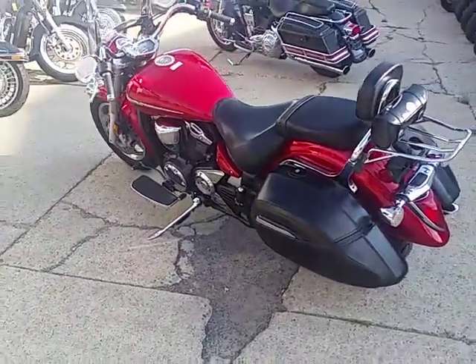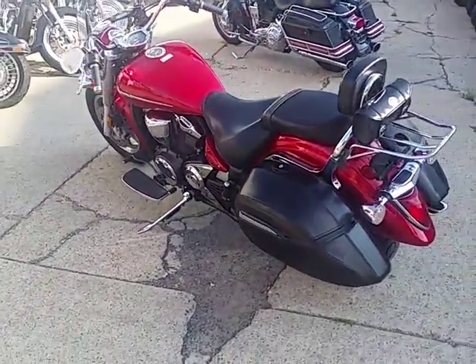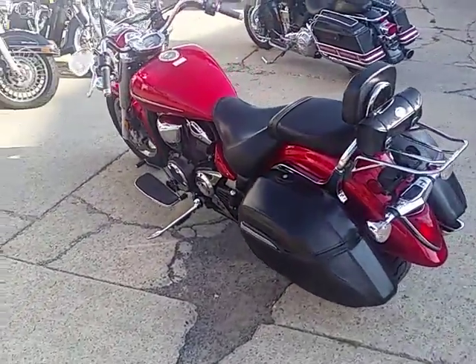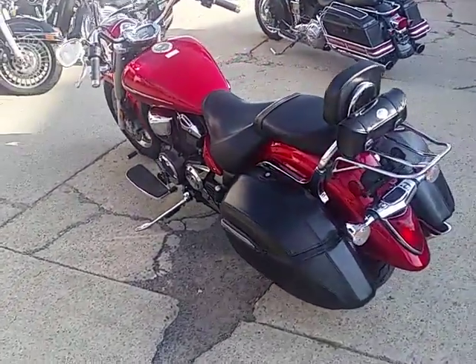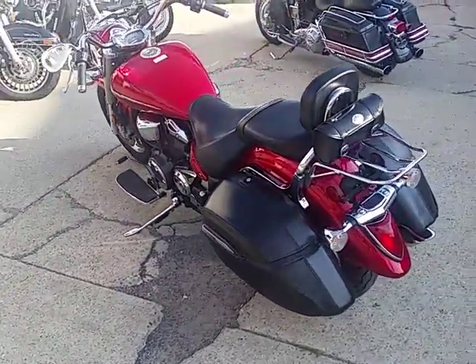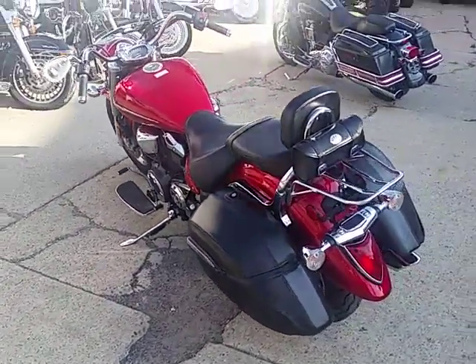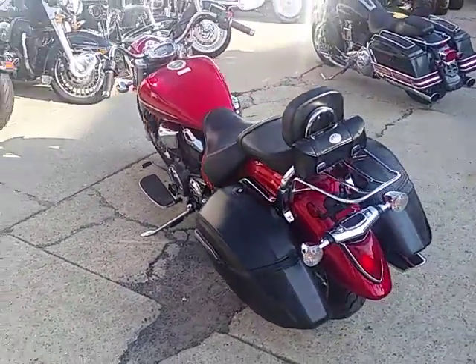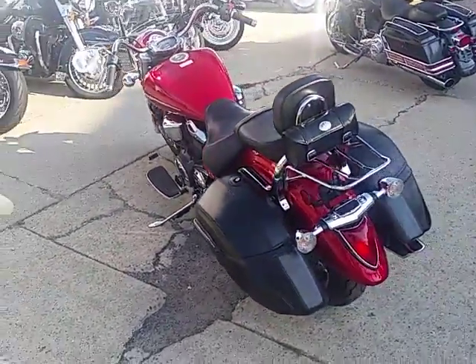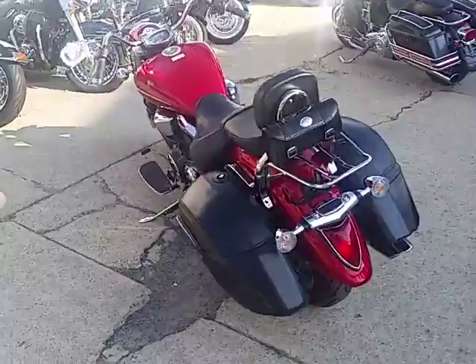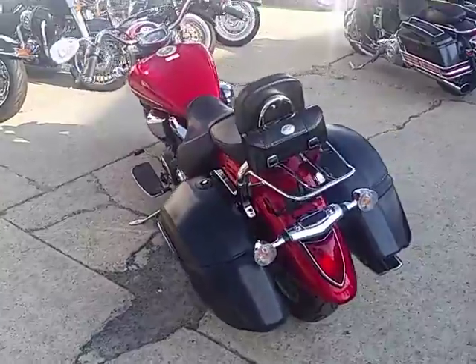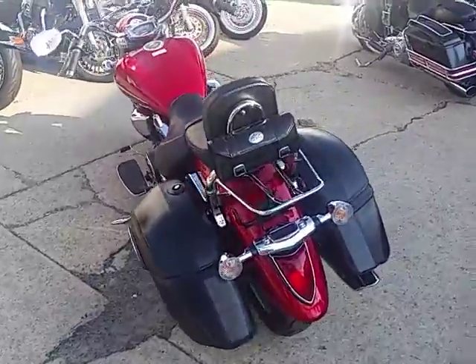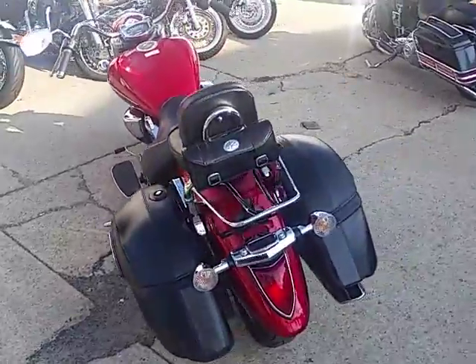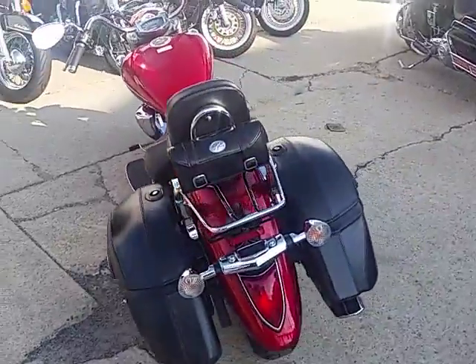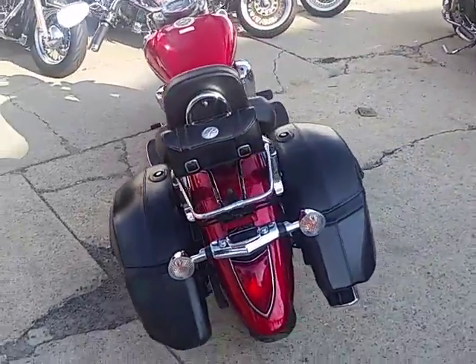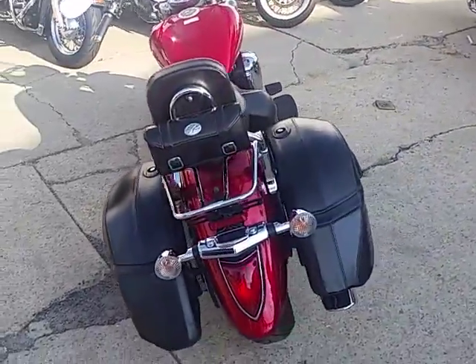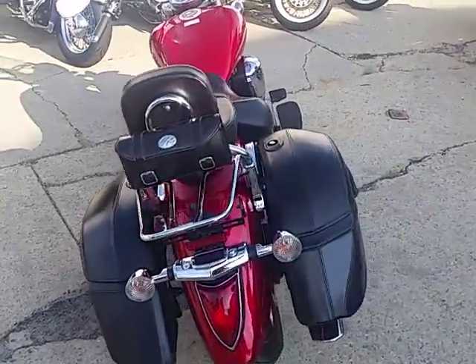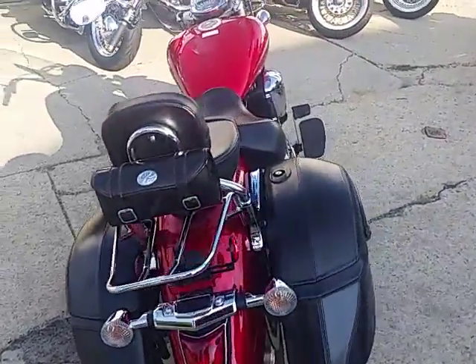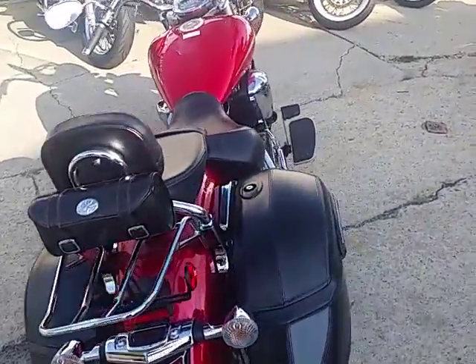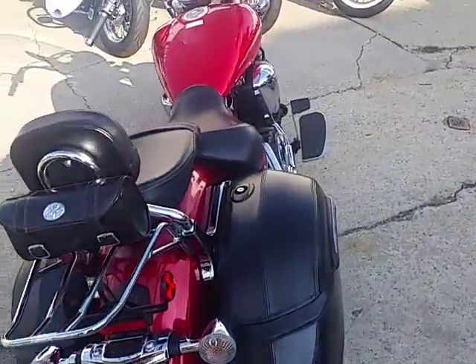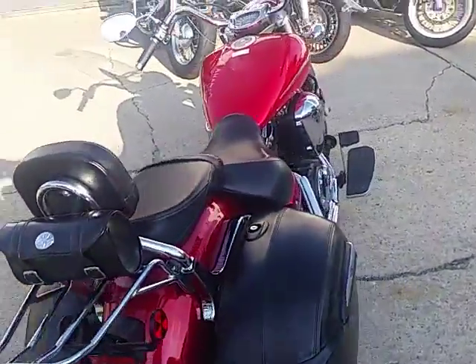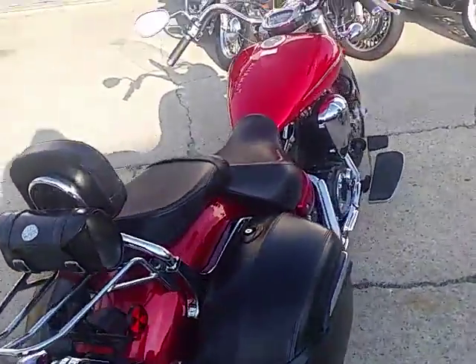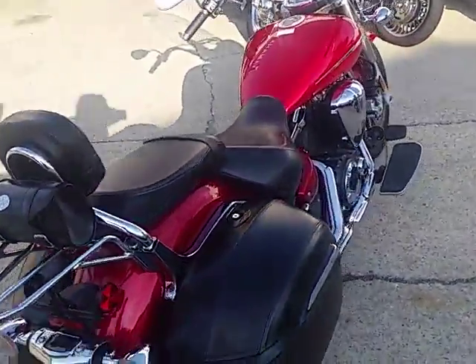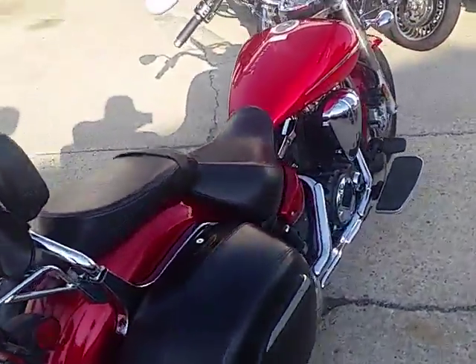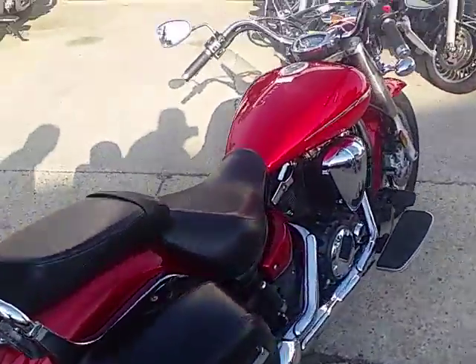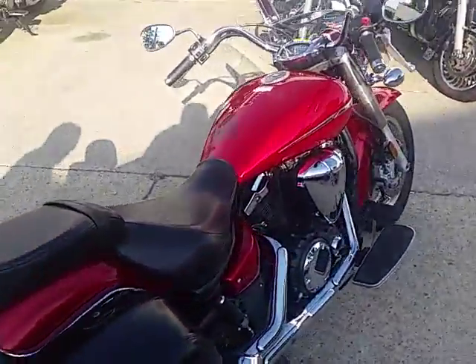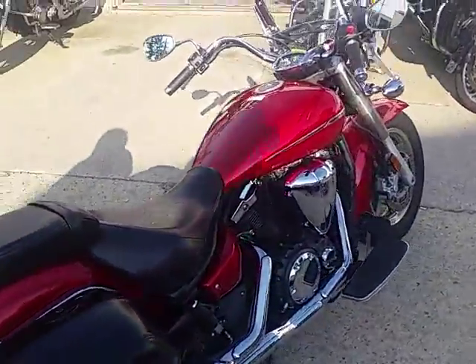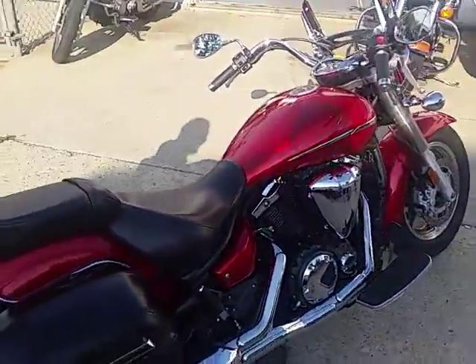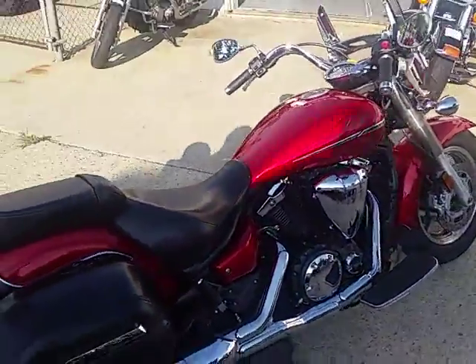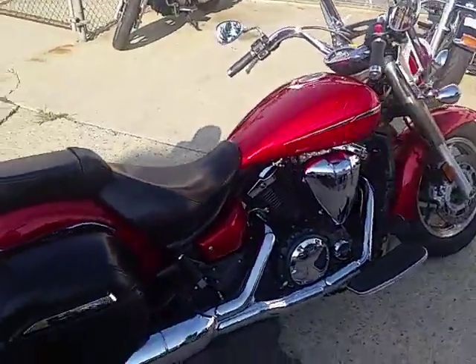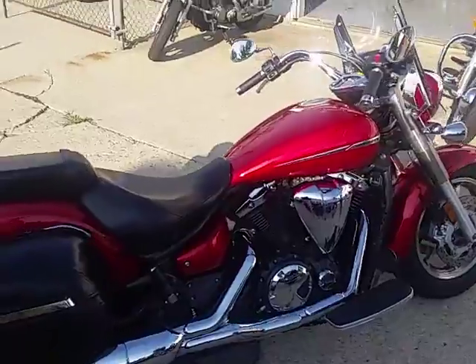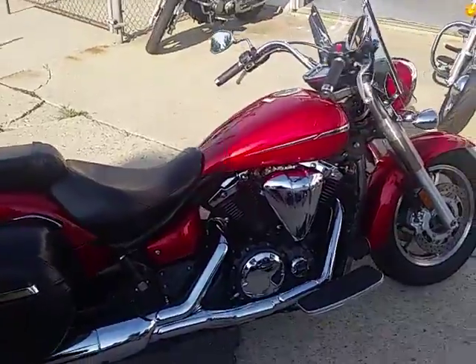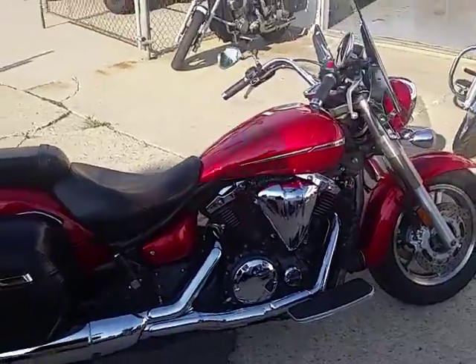There's no reason to buy new. Man, you guys can save a ton. This bike's been inspected, certified, and includes a six-month warranty, all for $4,499.